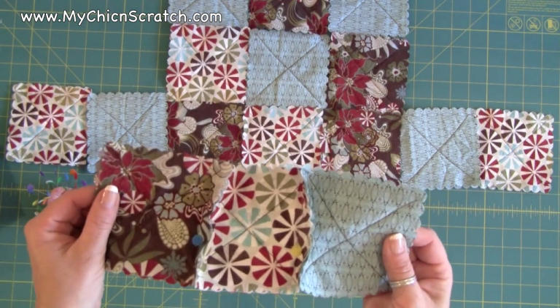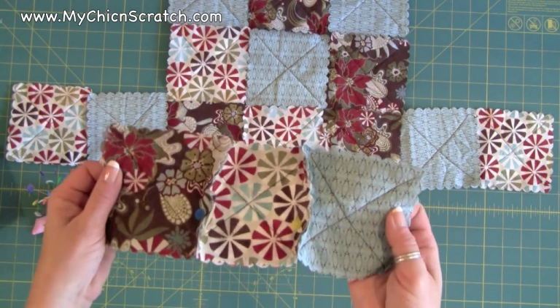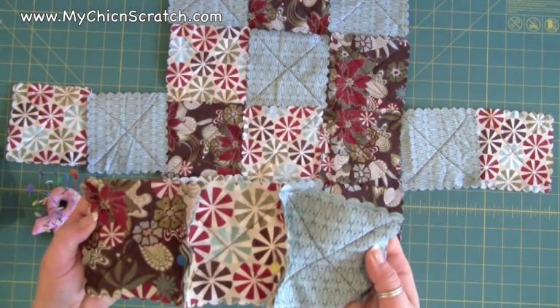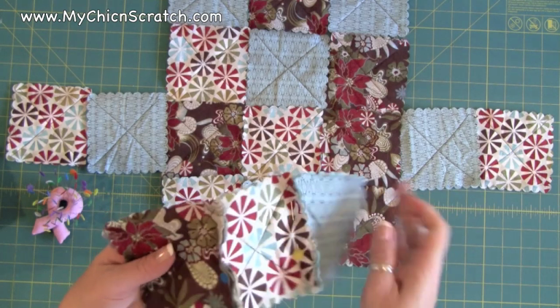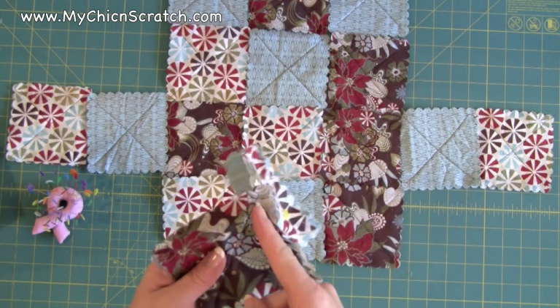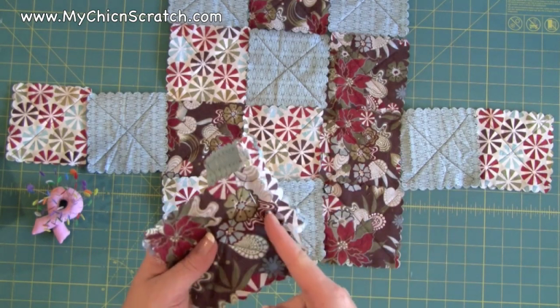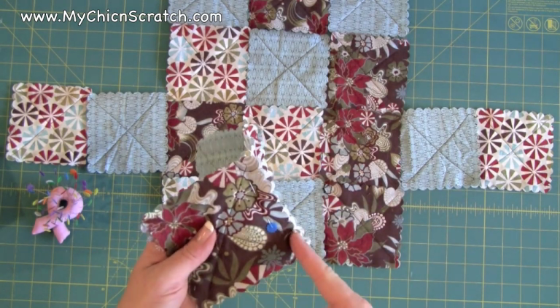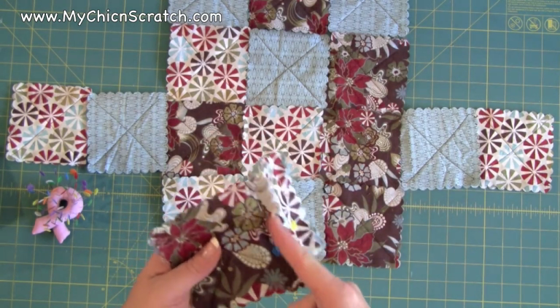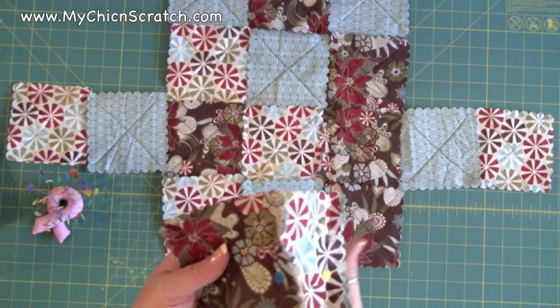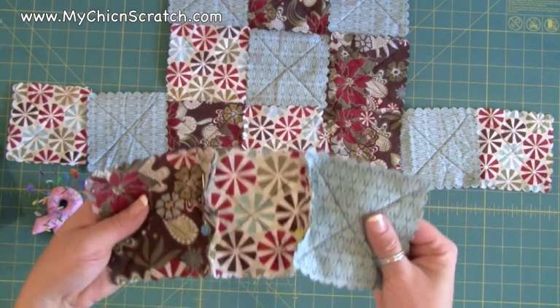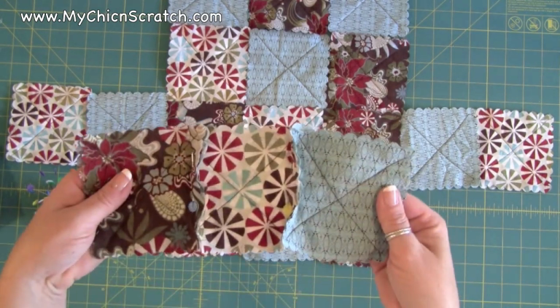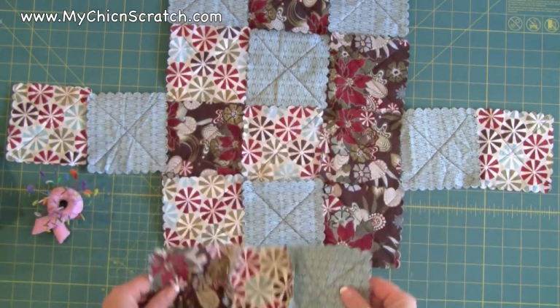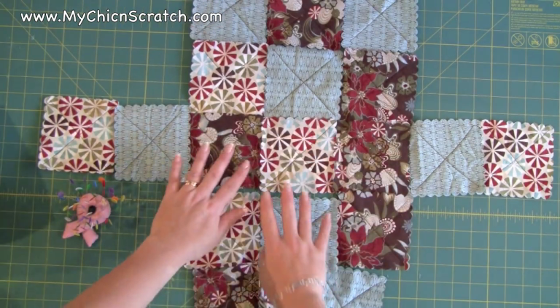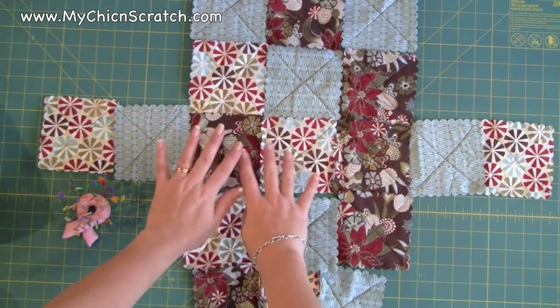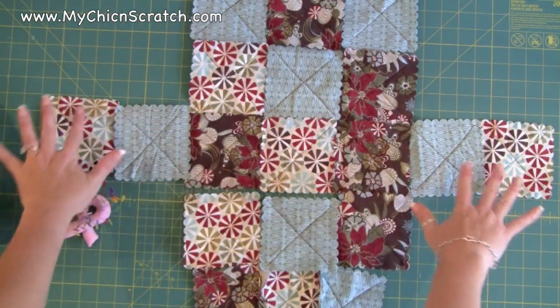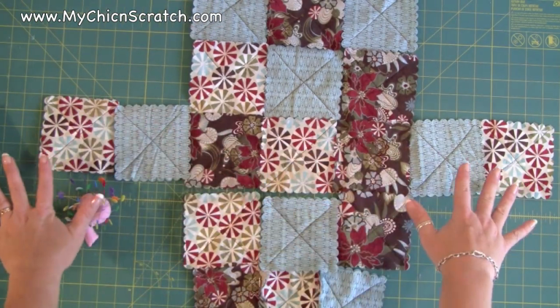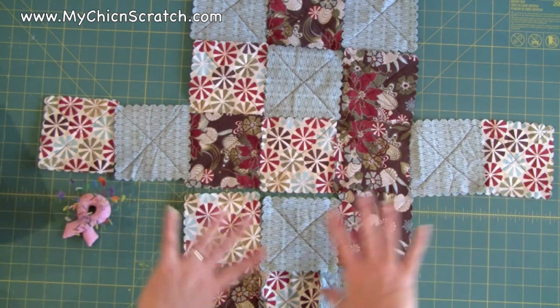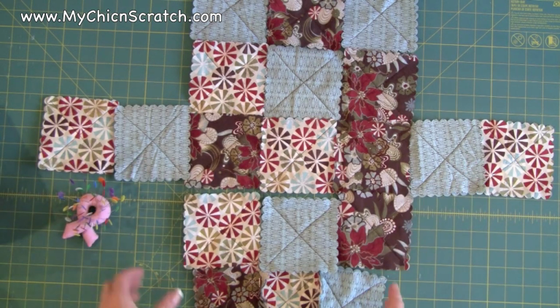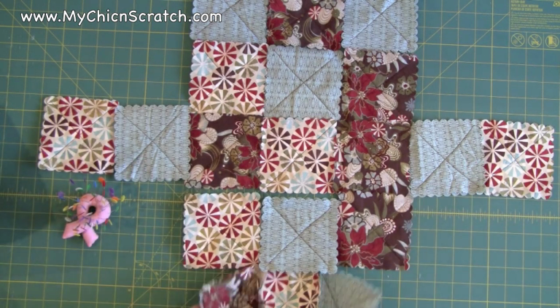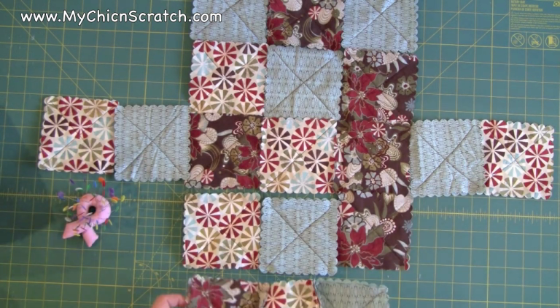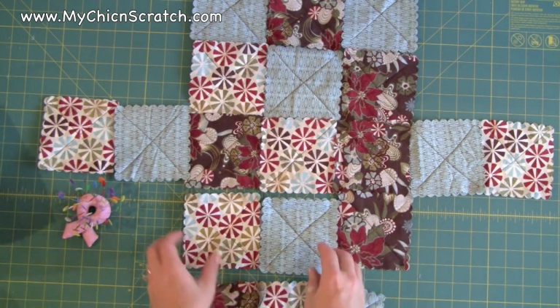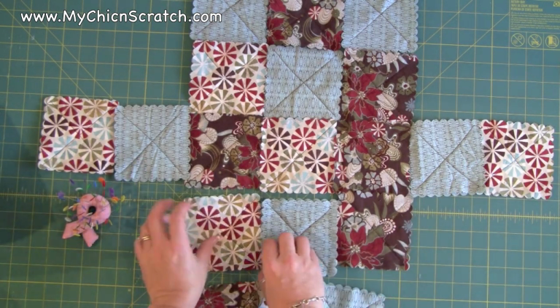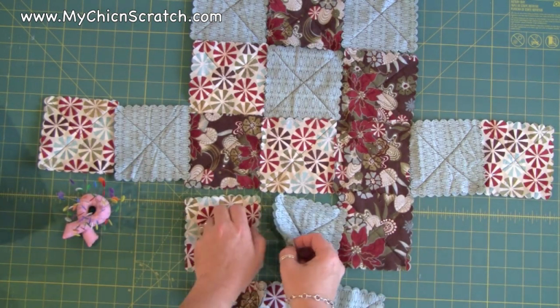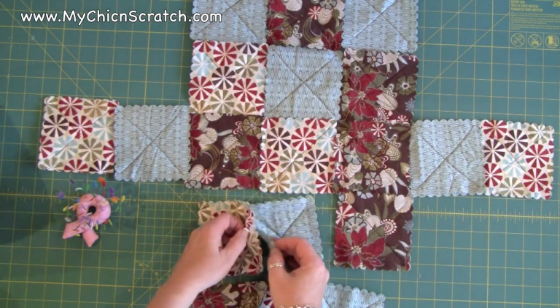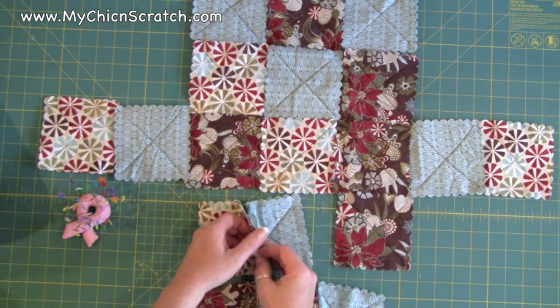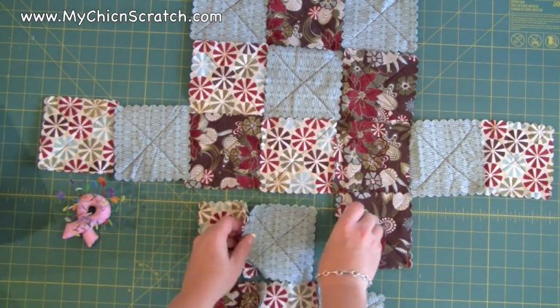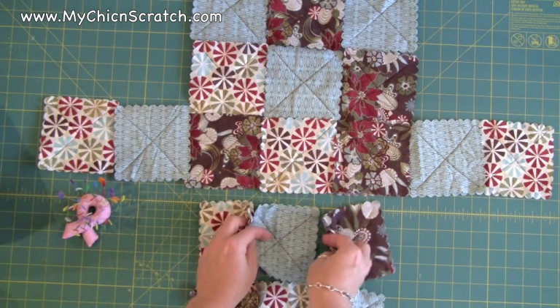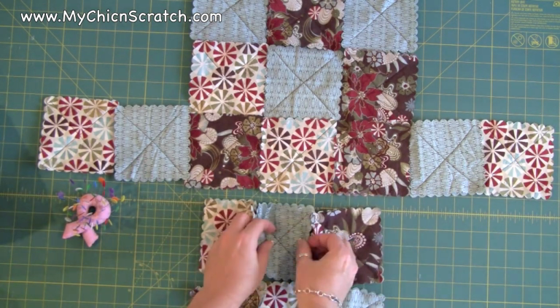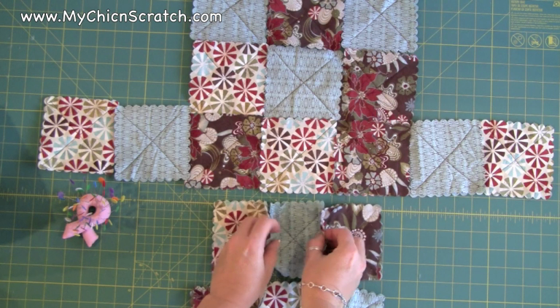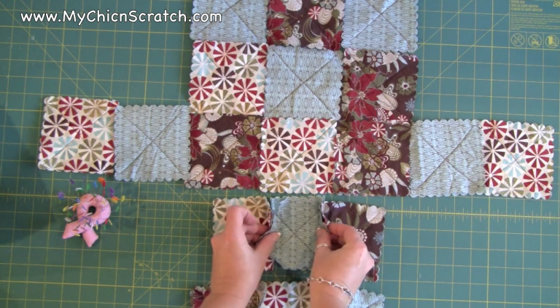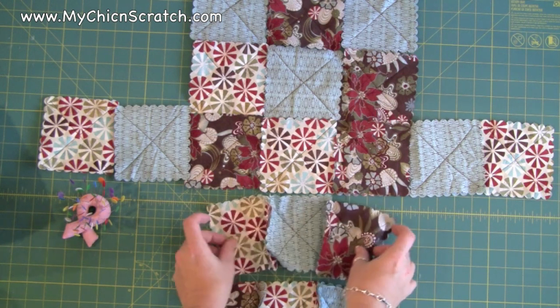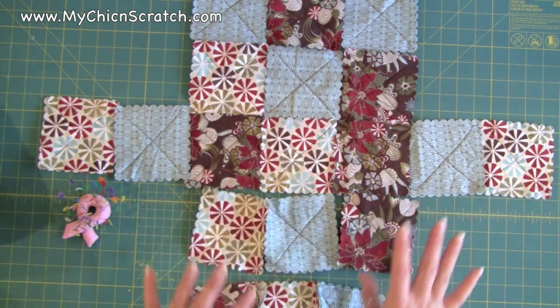This is ready to just take over to your sewing machine and sew either a one-quarter or one-half inch seam. The same thing goes for all of these — you're just going to do the same thing: attach this piece to this piece, and then this piece to this piece.